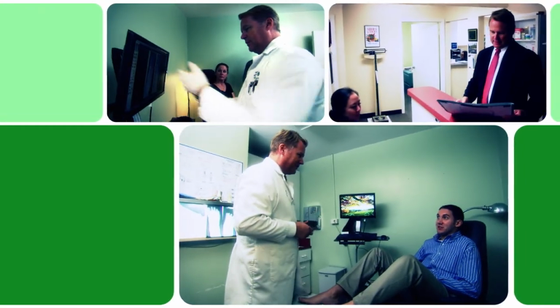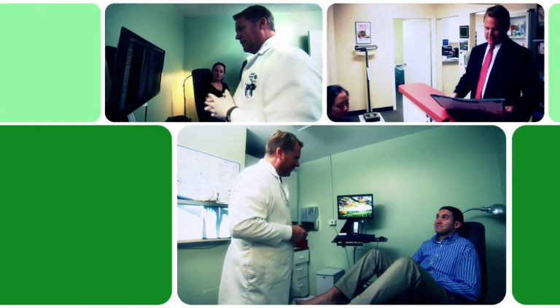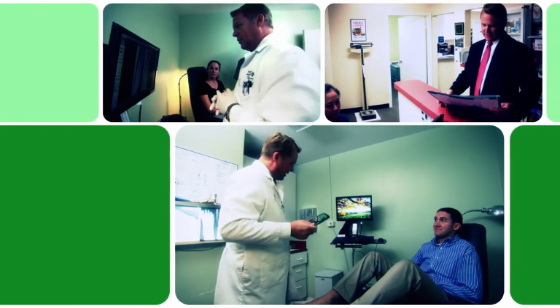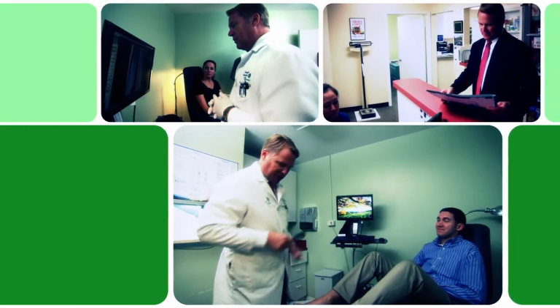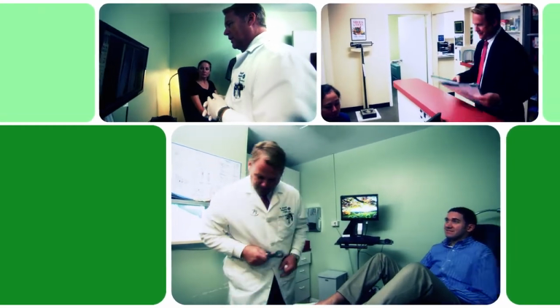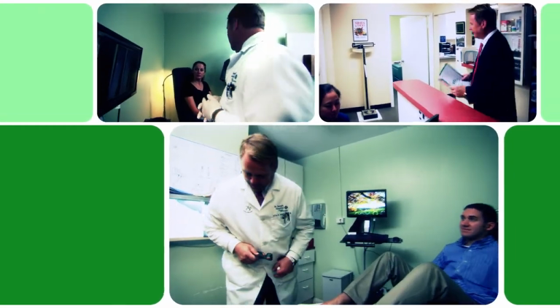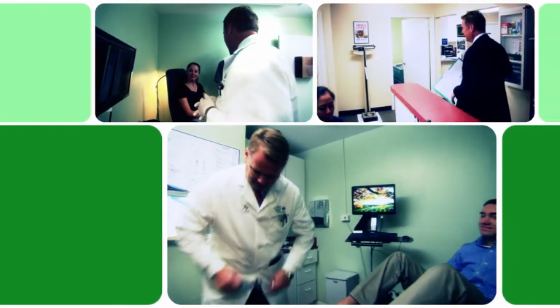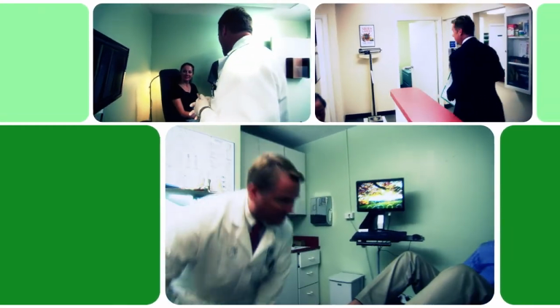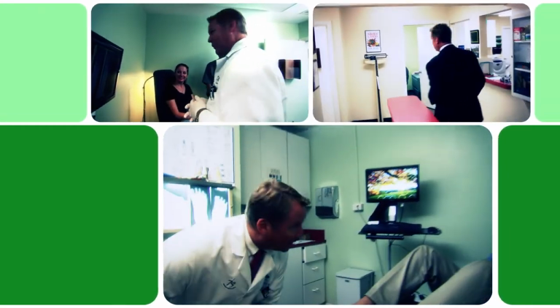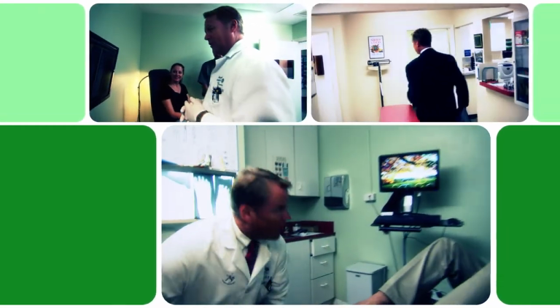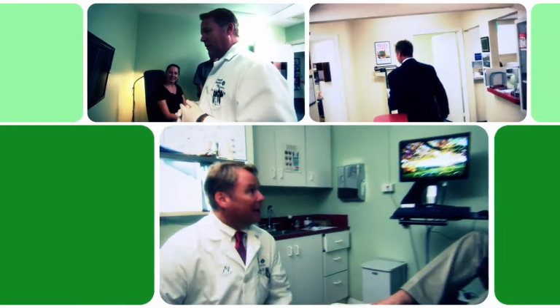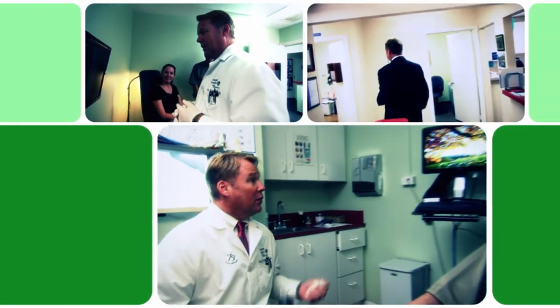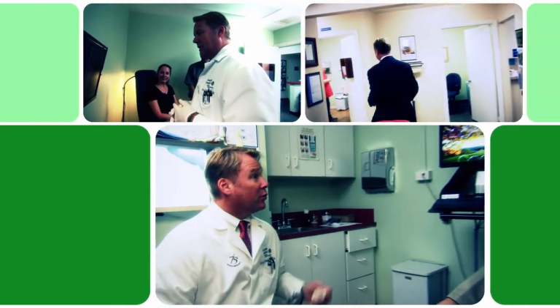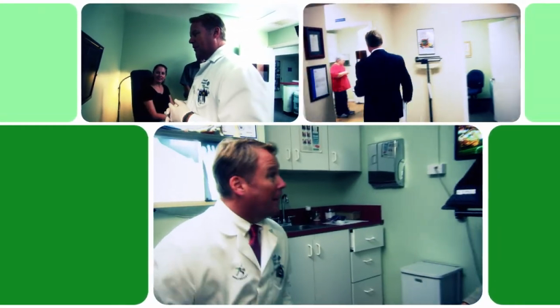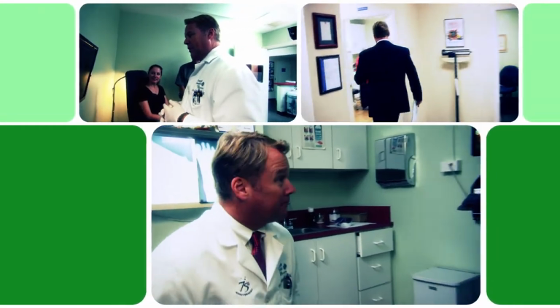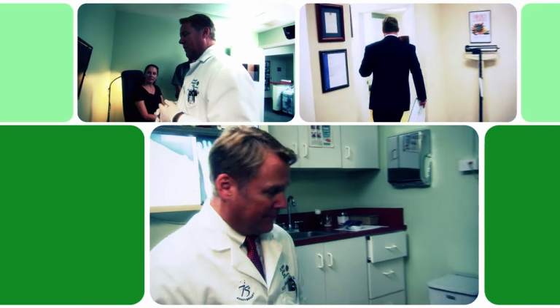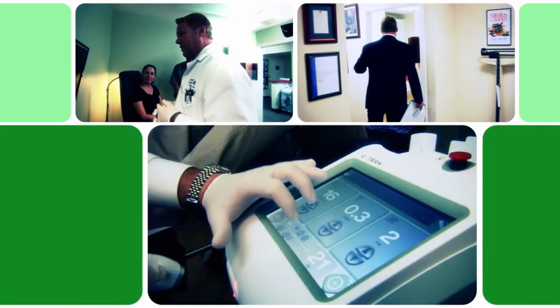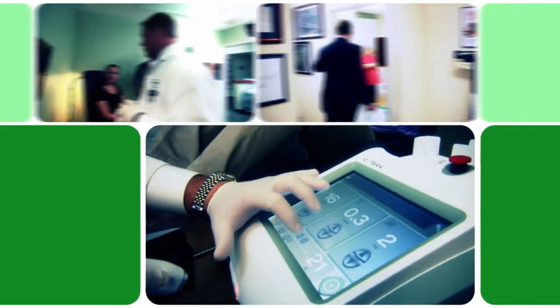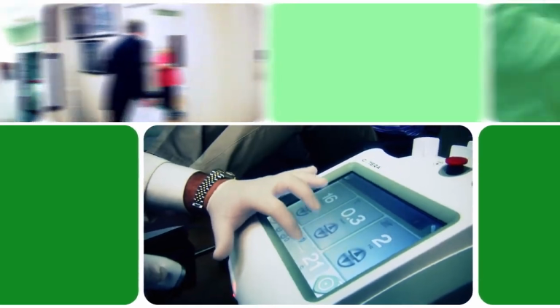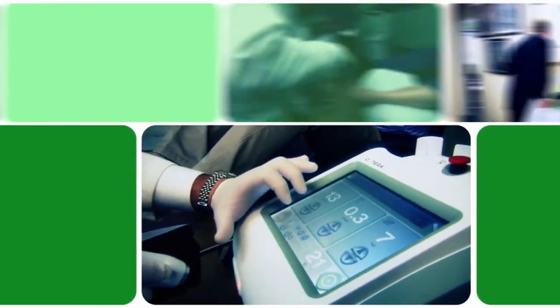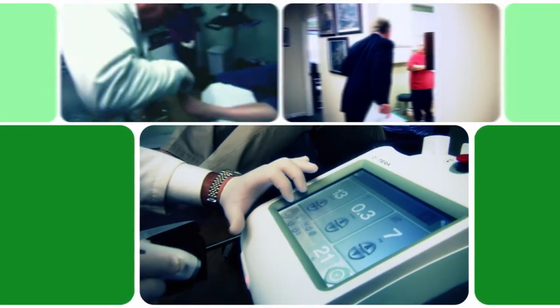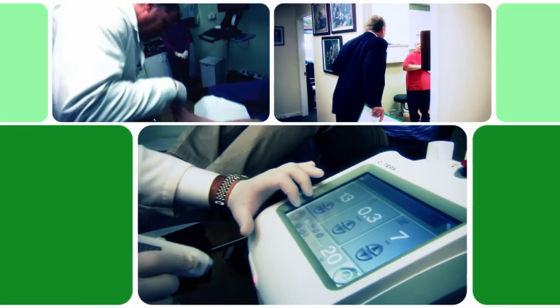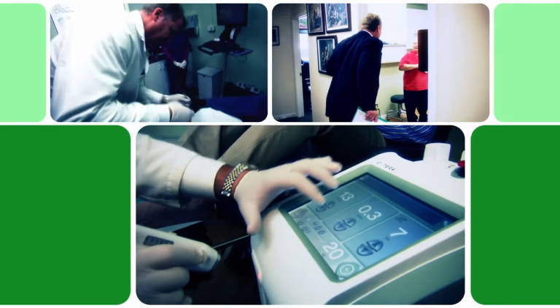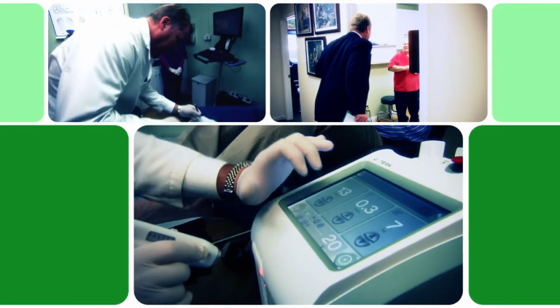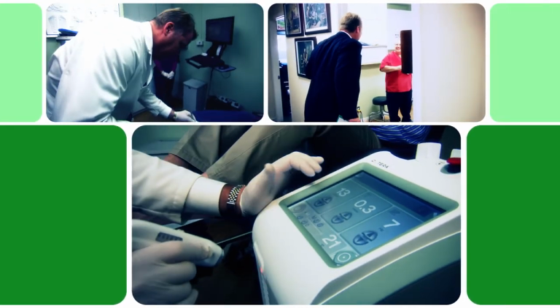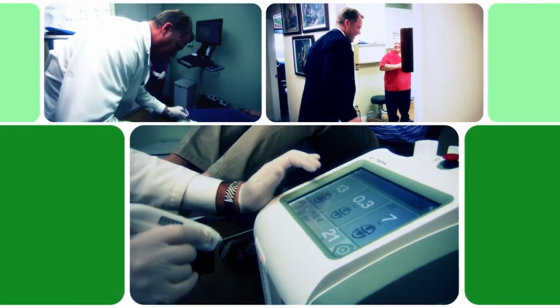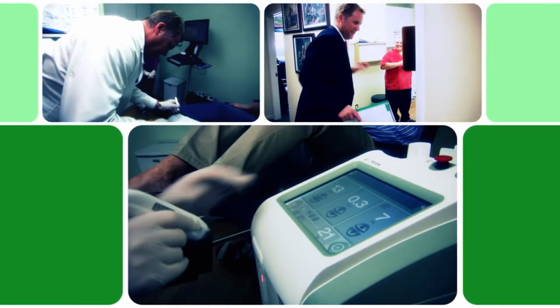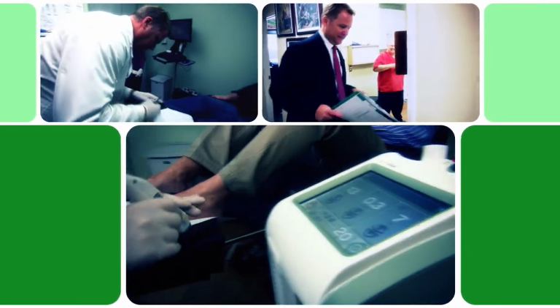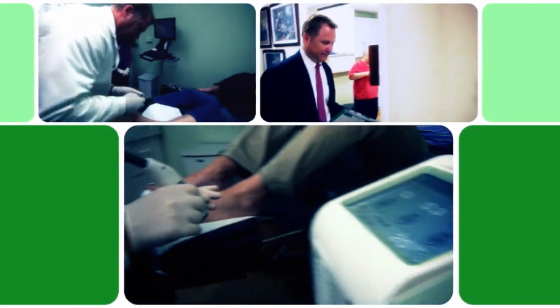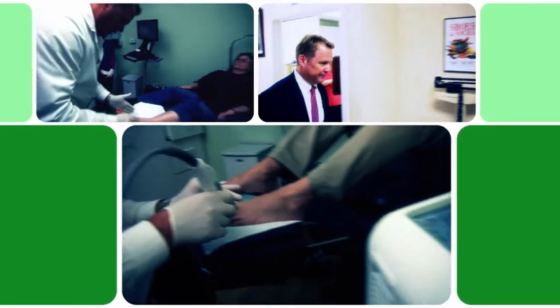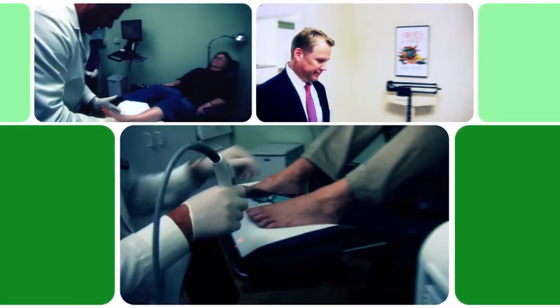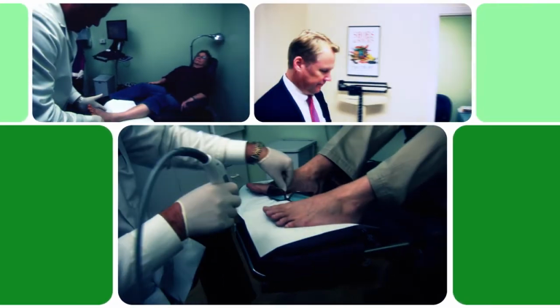Lasers are greatly utilized in podiatry surgery. The laser that we're going to use today is used for a condition called onychomycosis, which is a dermatophyte infection of the nail plate.